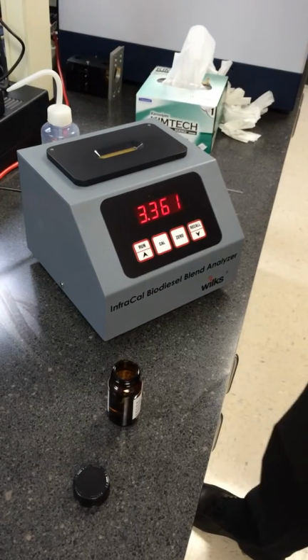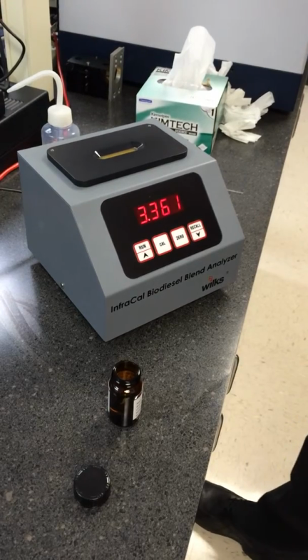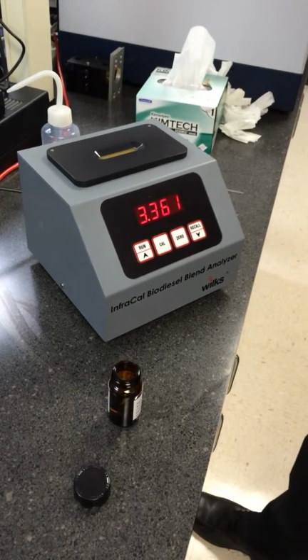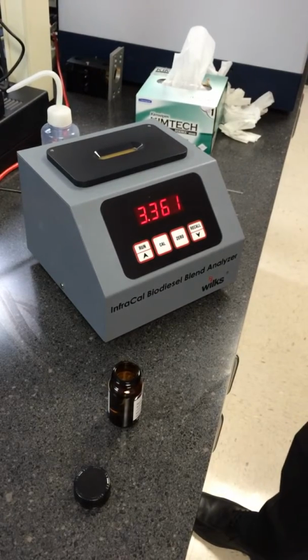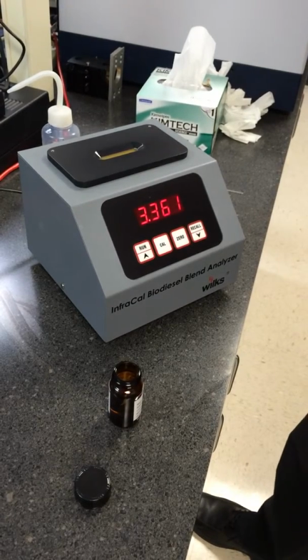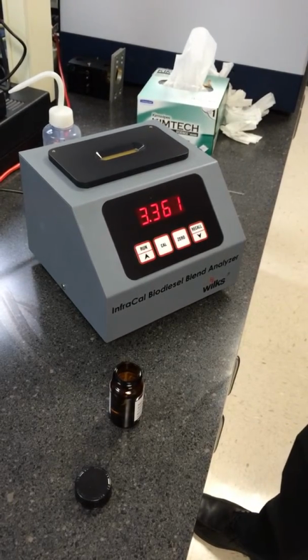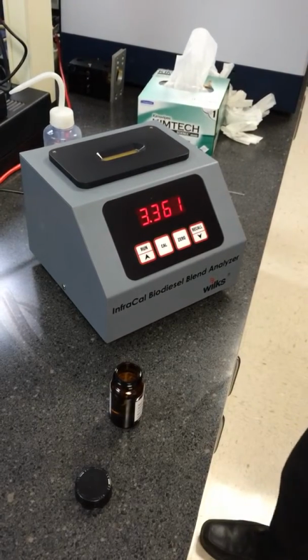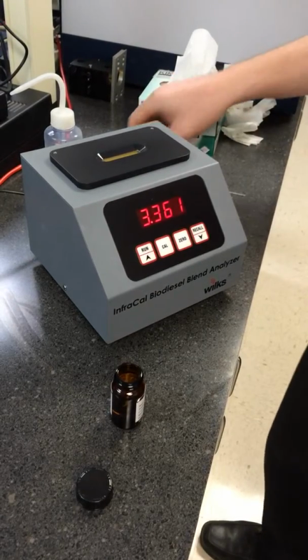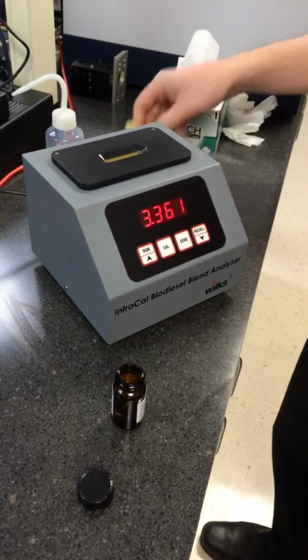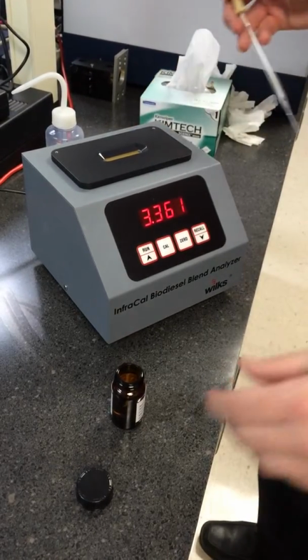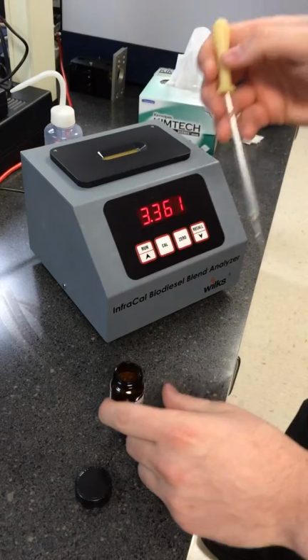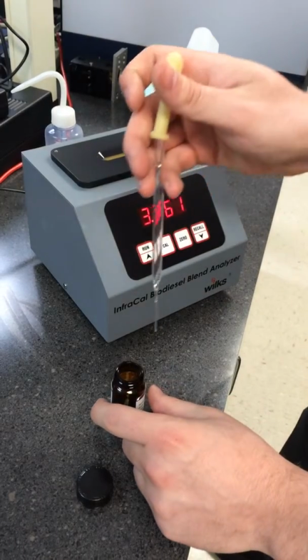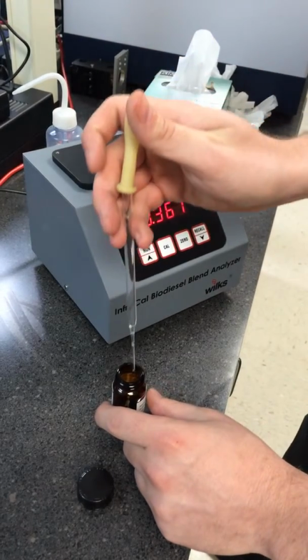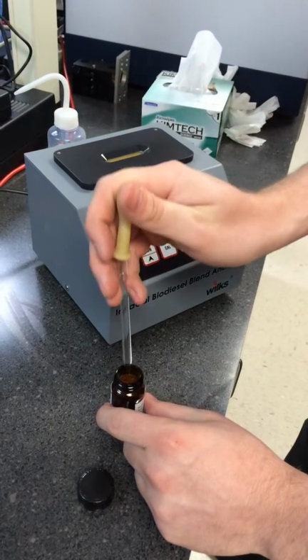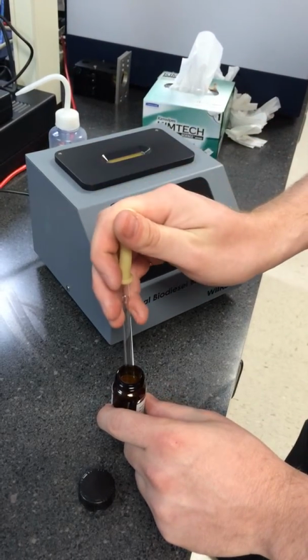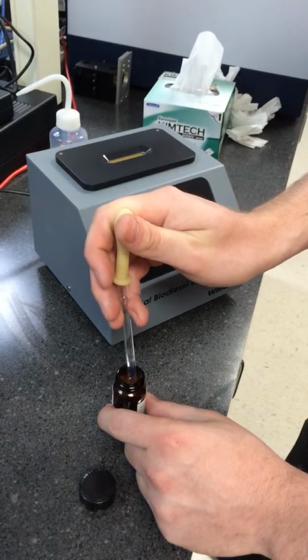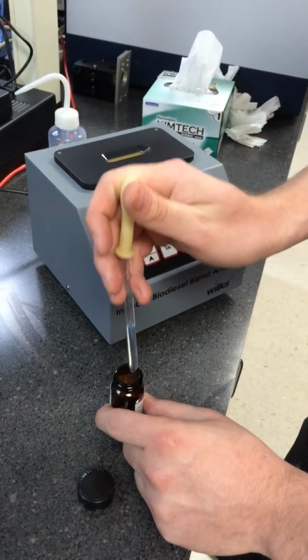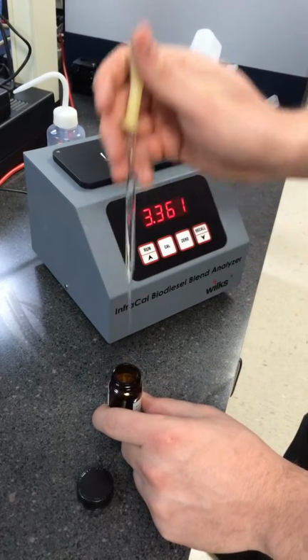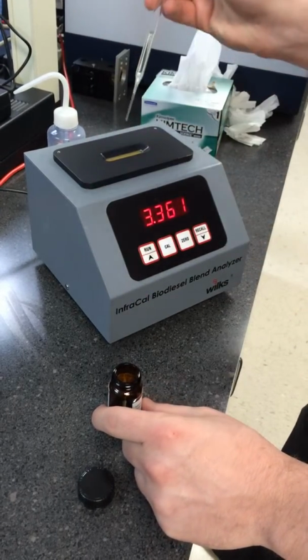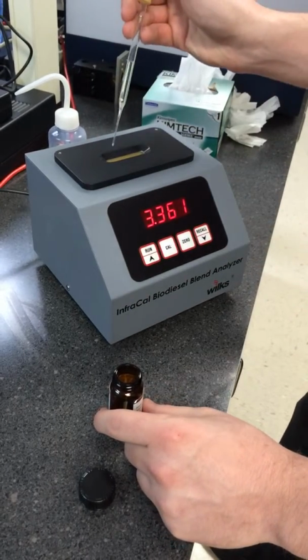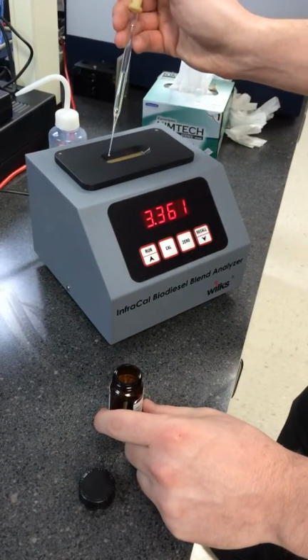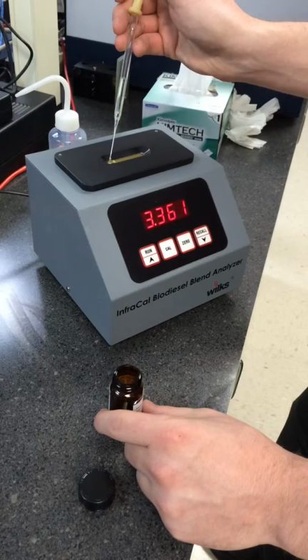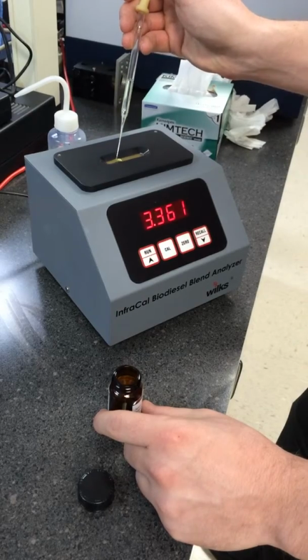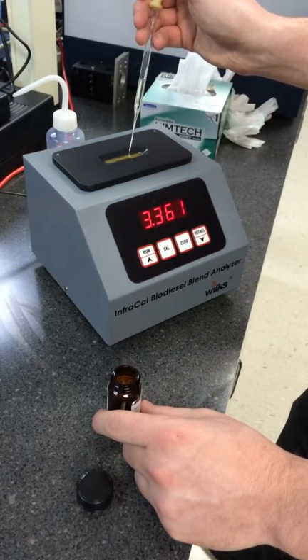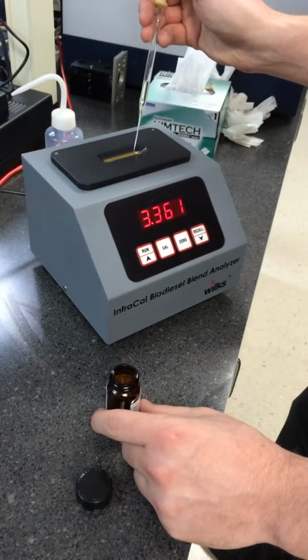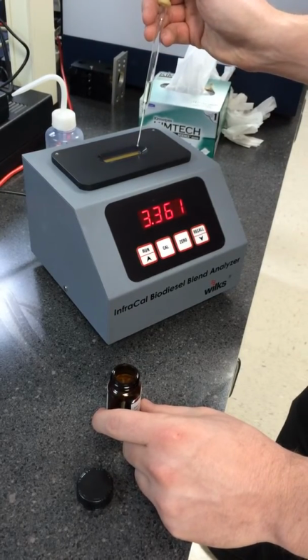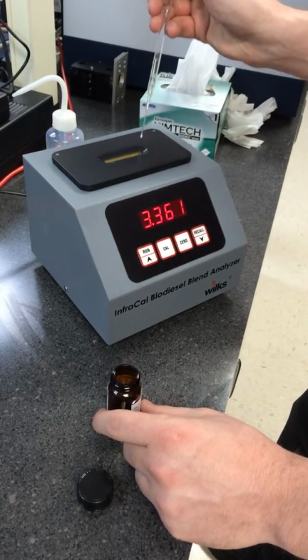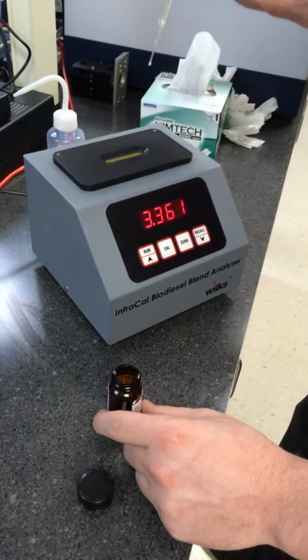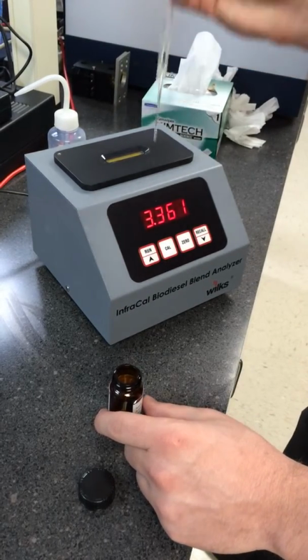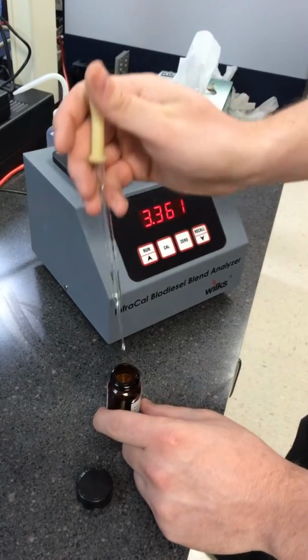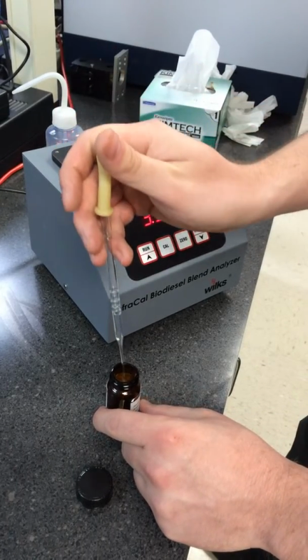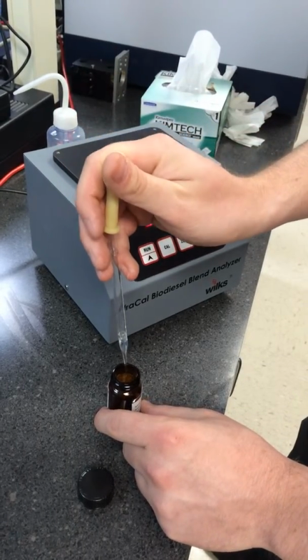Now you'll want to apply your sample to the crystal. To do so, take a pipette and apply it right to the crystal. Make sure to cover the entire crystal and remove any air bubbles.